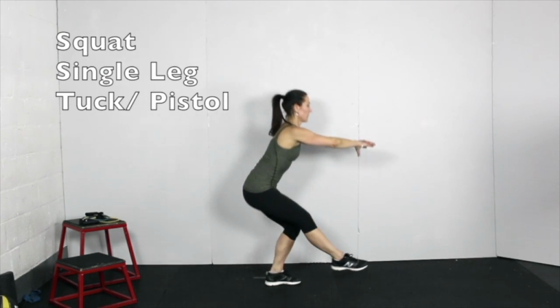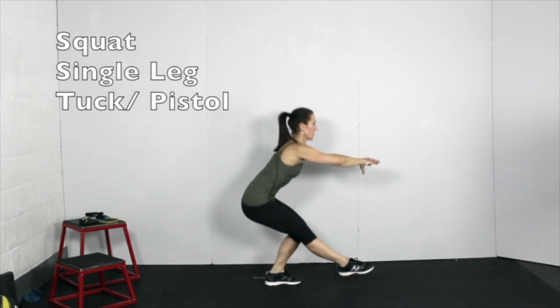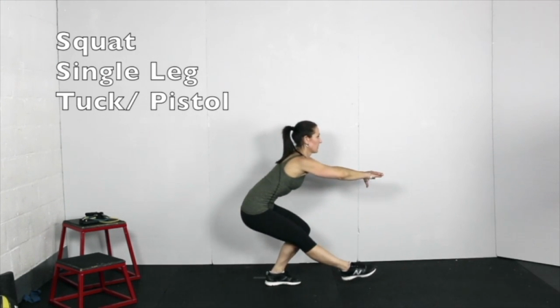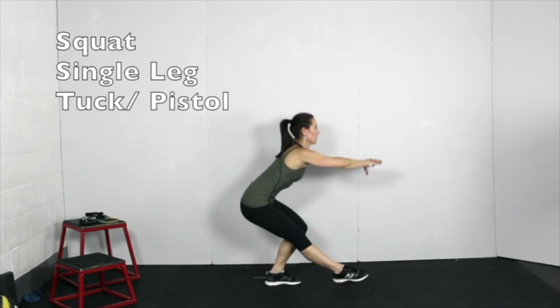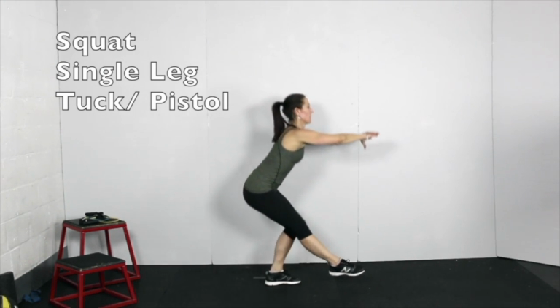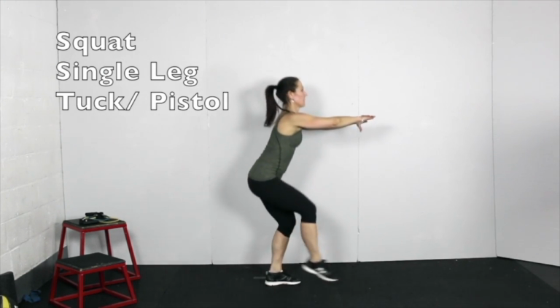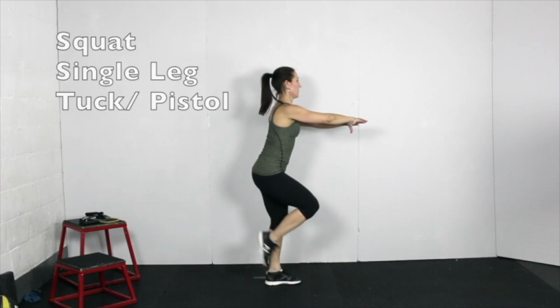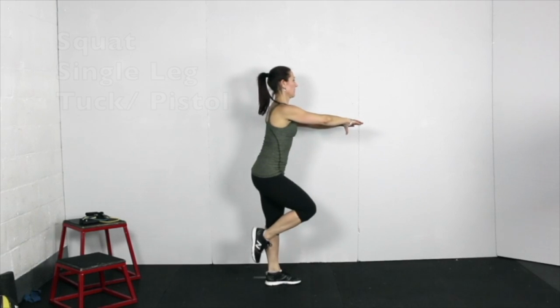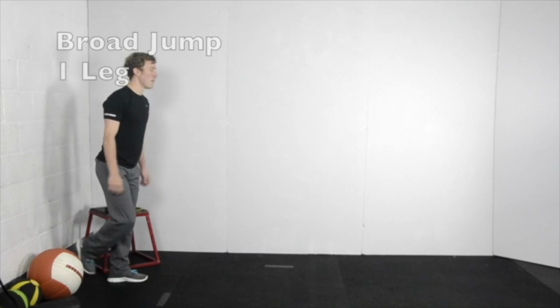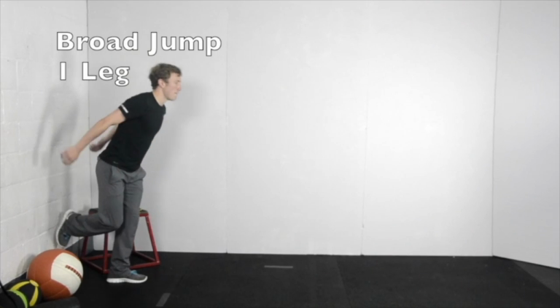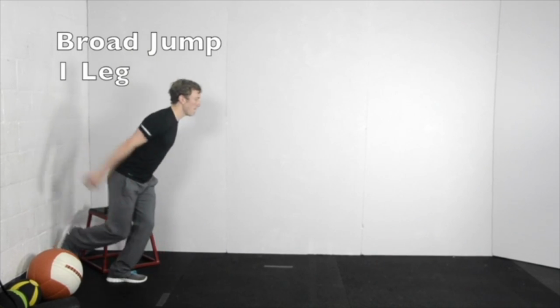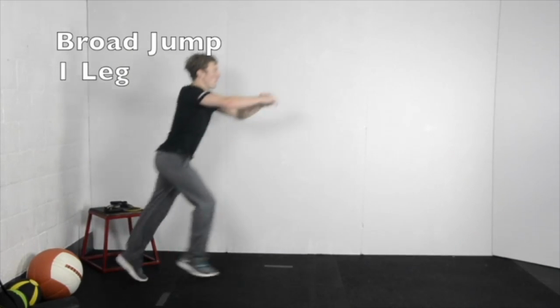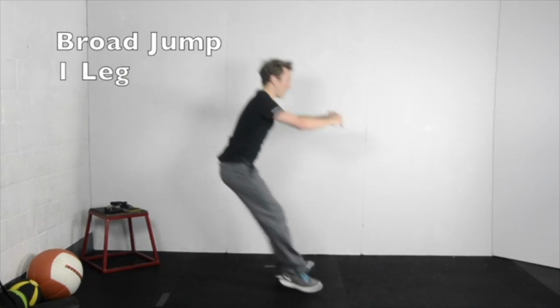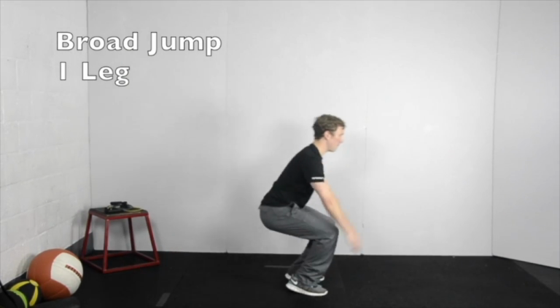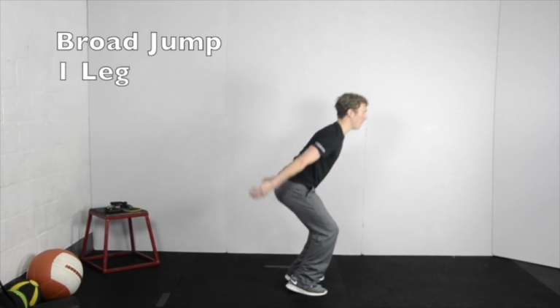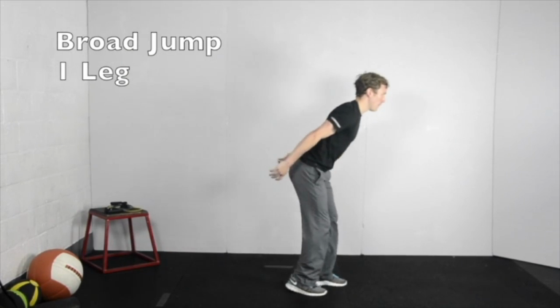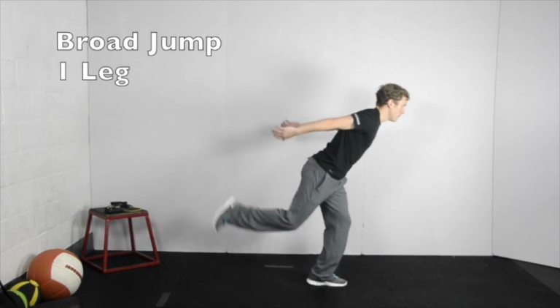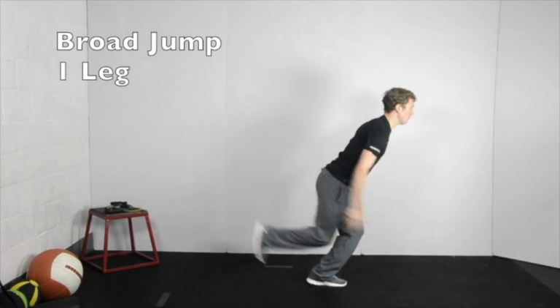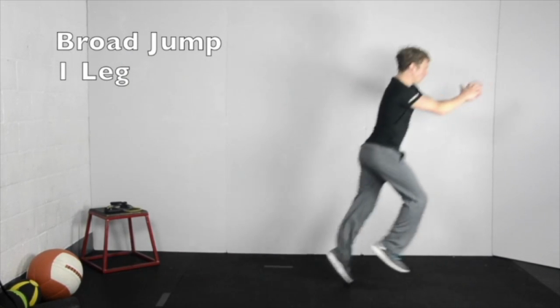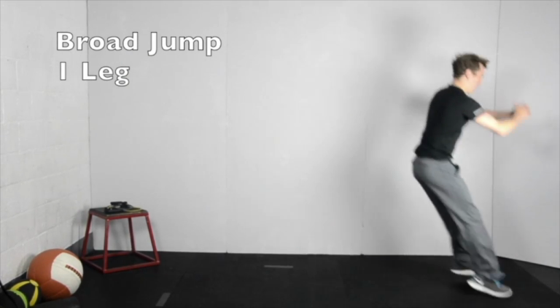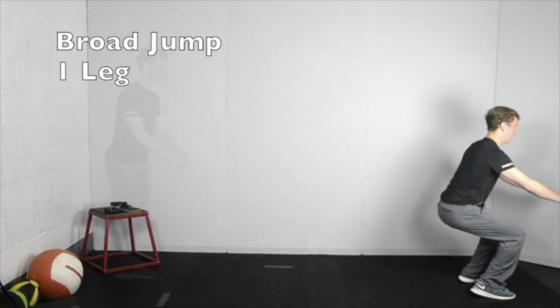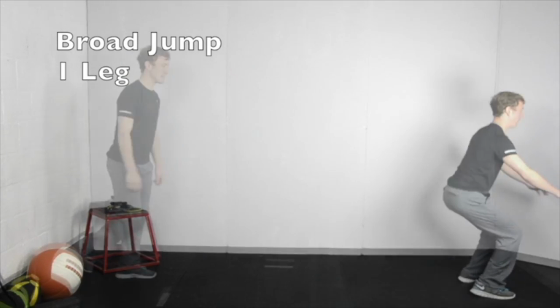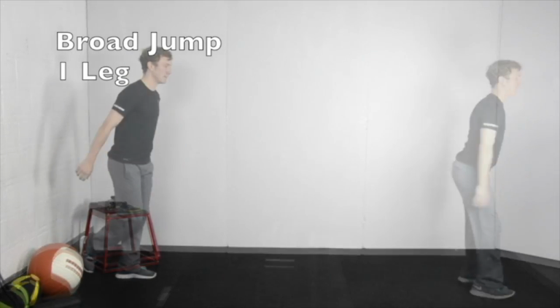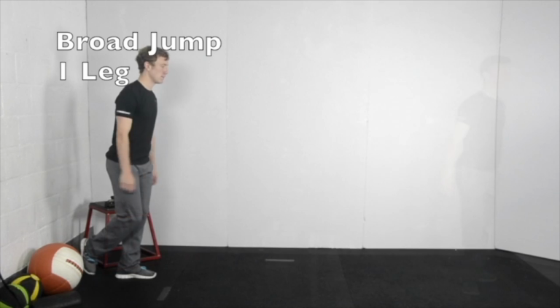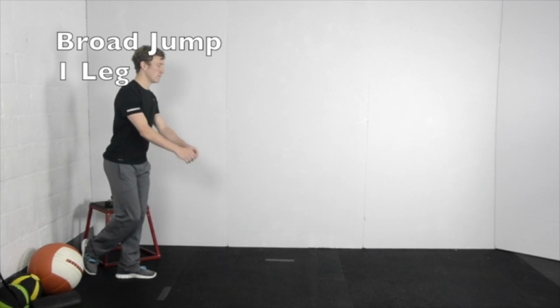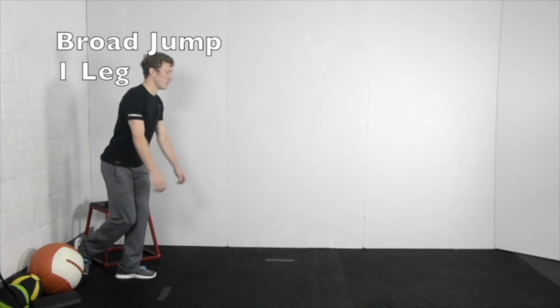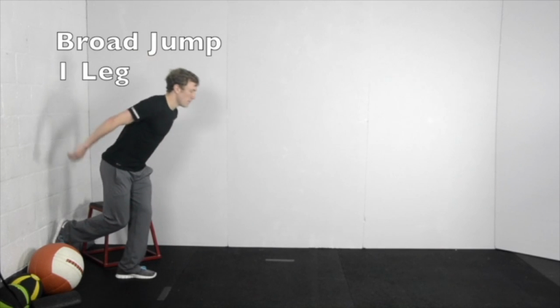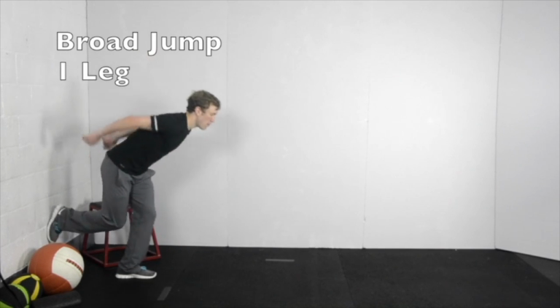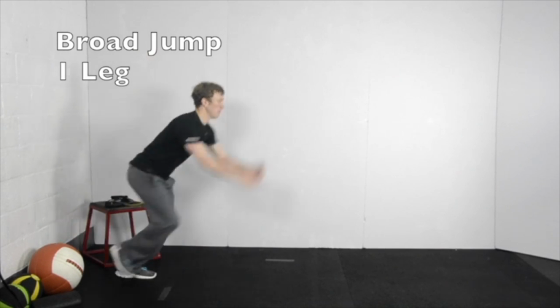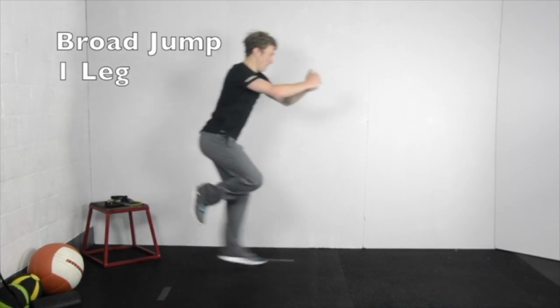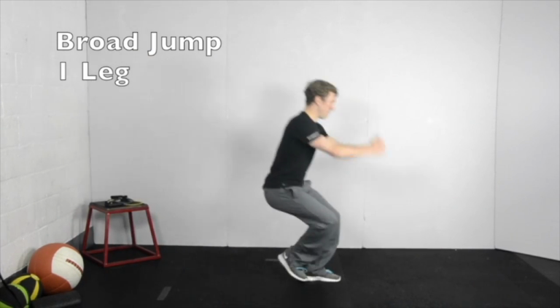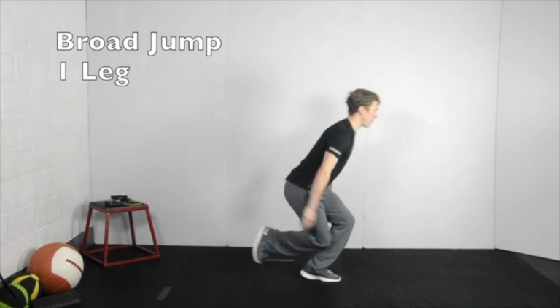Progress the exercise by holding weights. From one foot, squat down and jump forward as far as possible, landing on two feet. Progress to taking off and landing on the same foot.